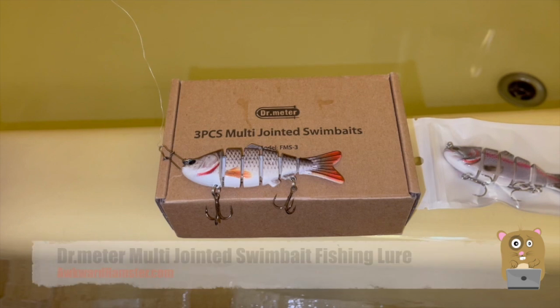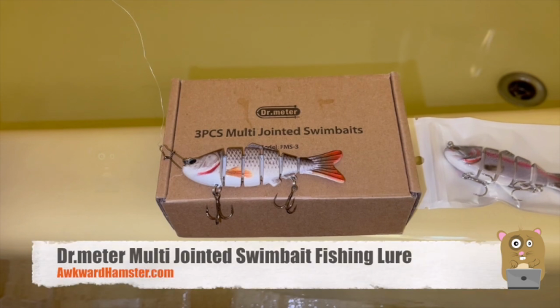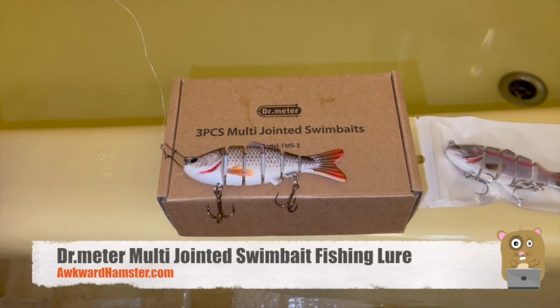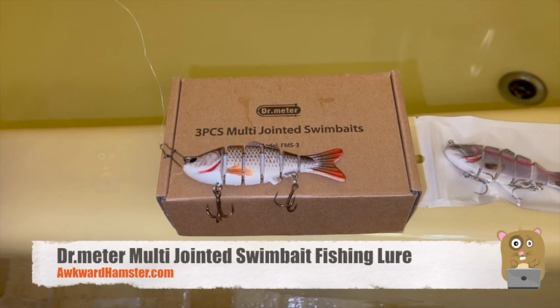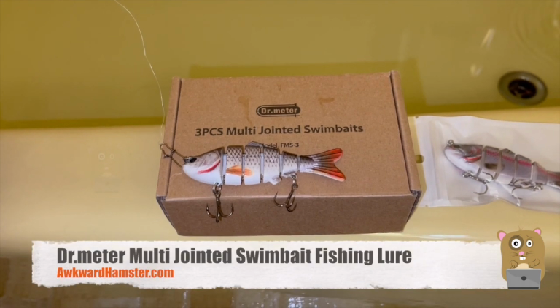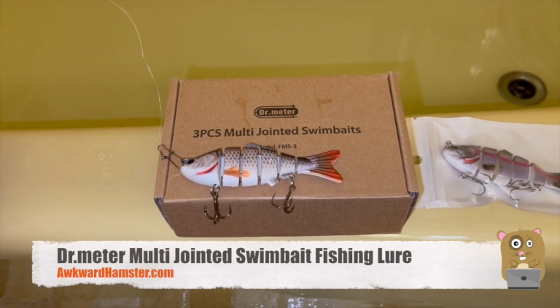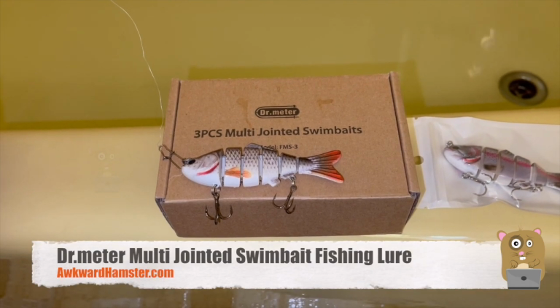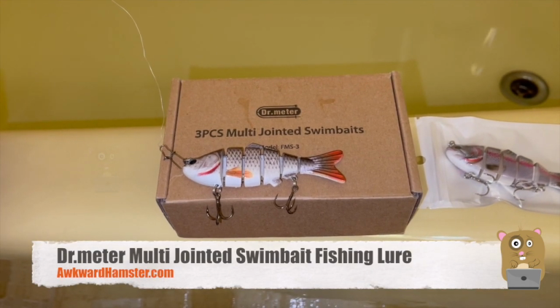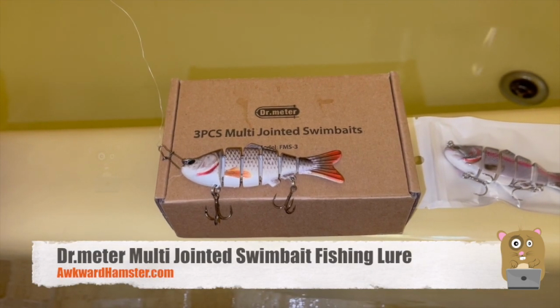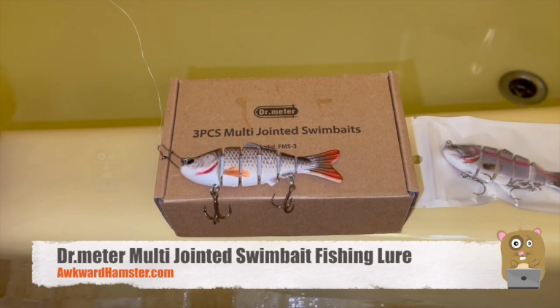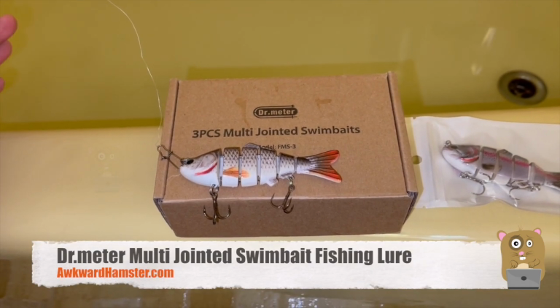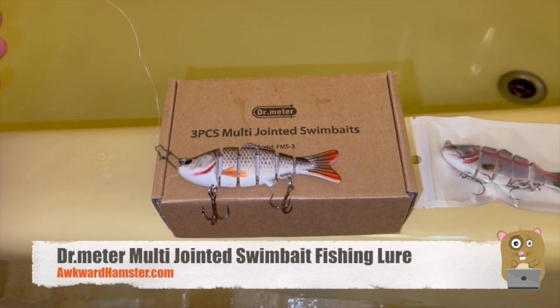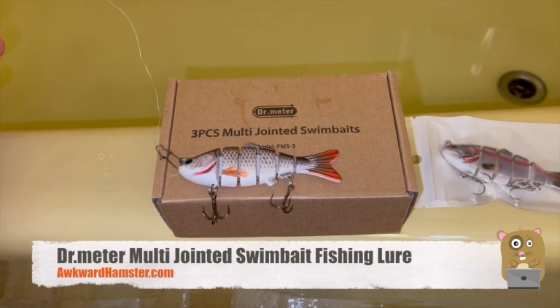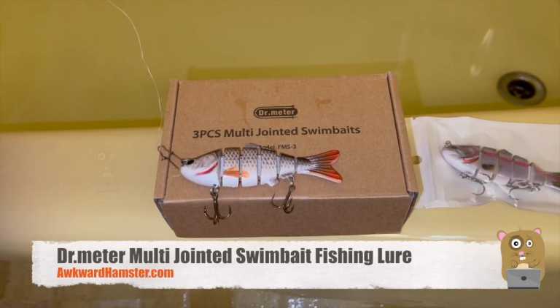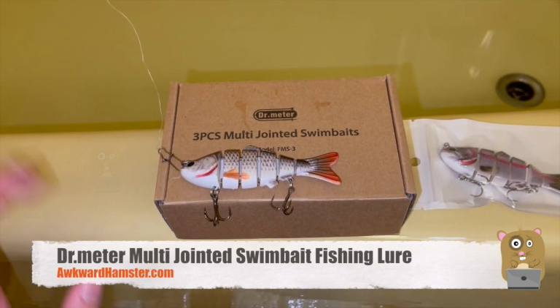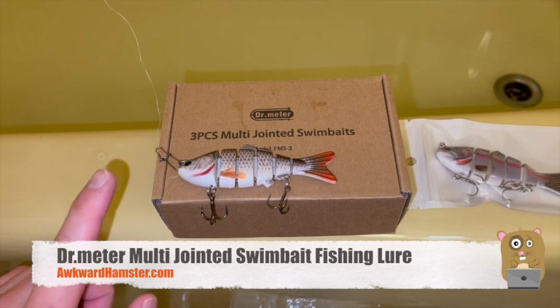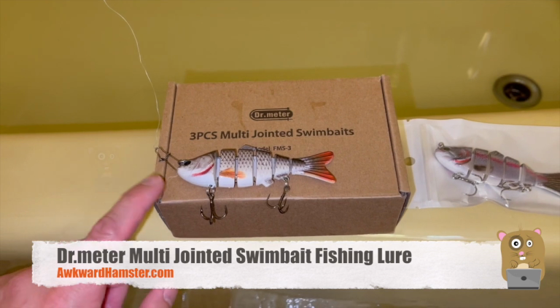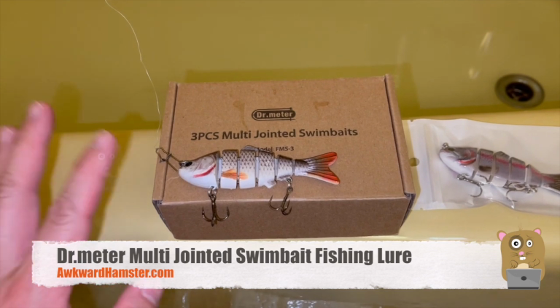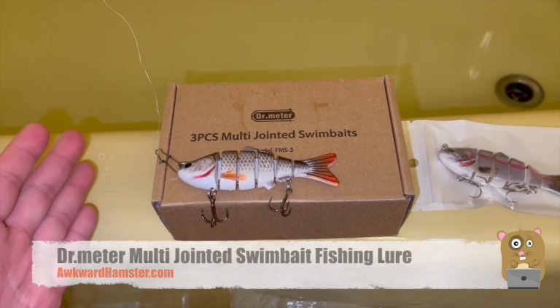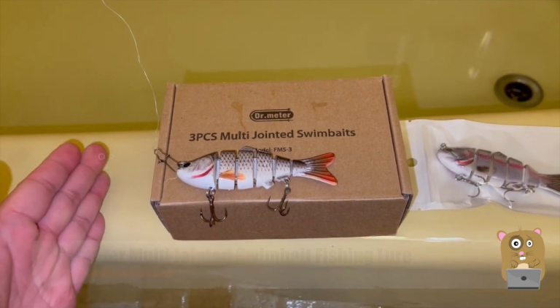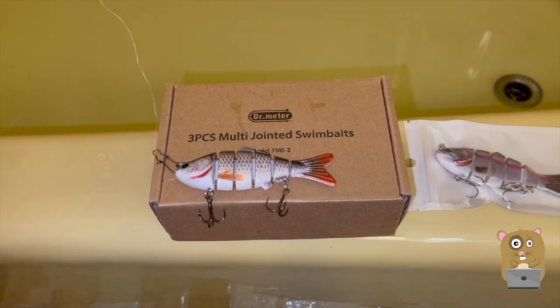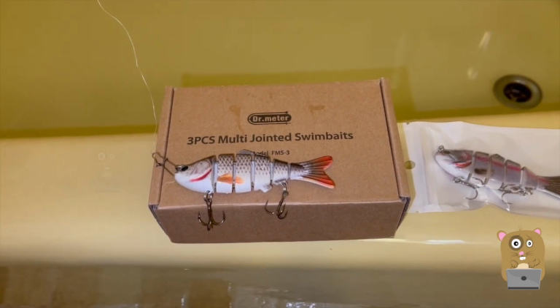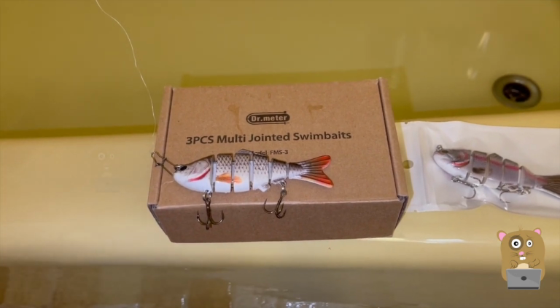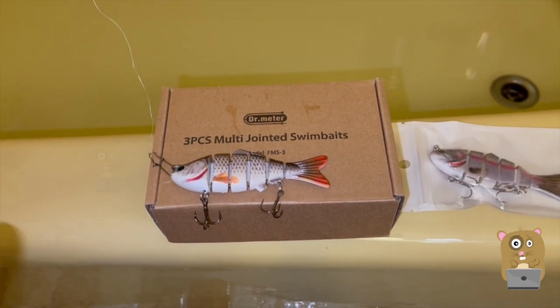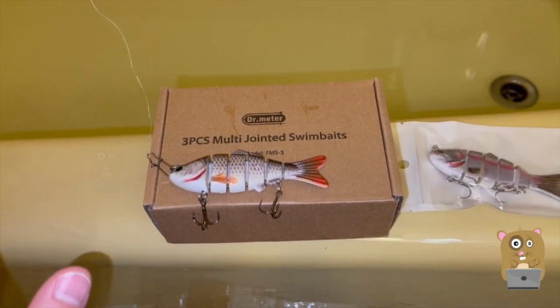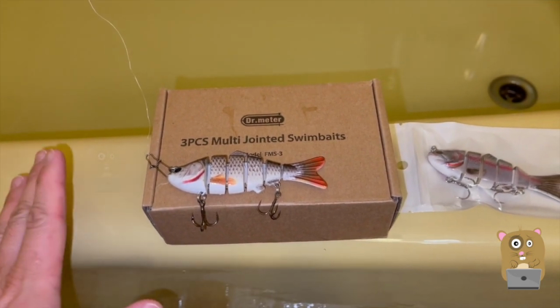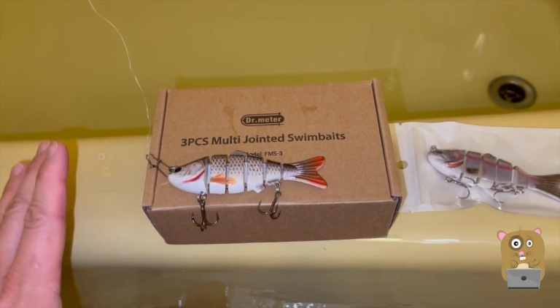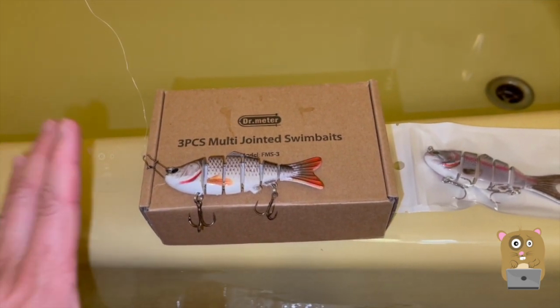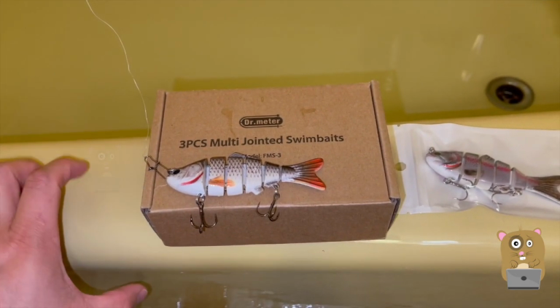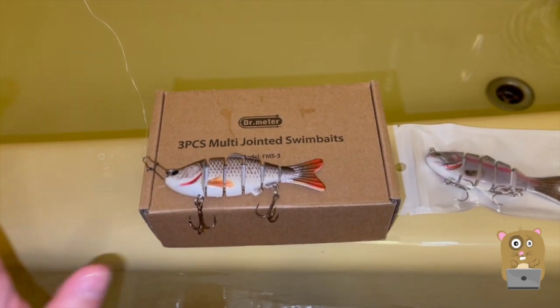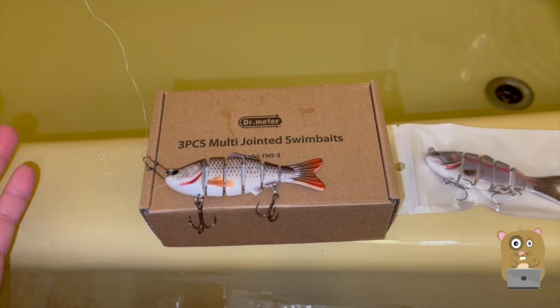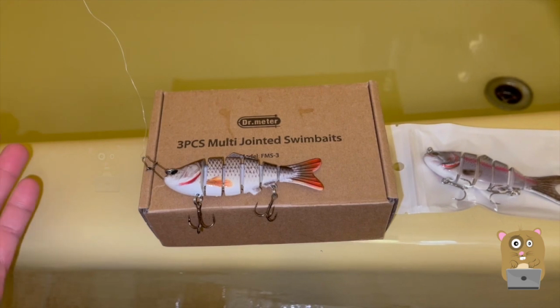Hi, welcome to Awkward Hamster. This year I plan to be more involved in saltwater fishing. So, because it's winter right now, I'm acquiring a lot more fishing items since they're cheaper.